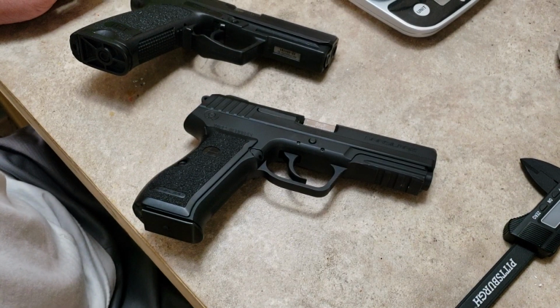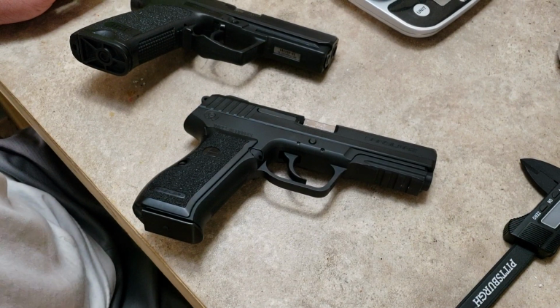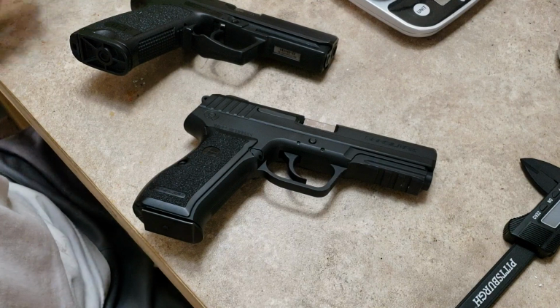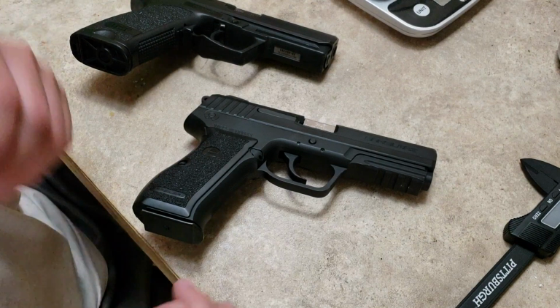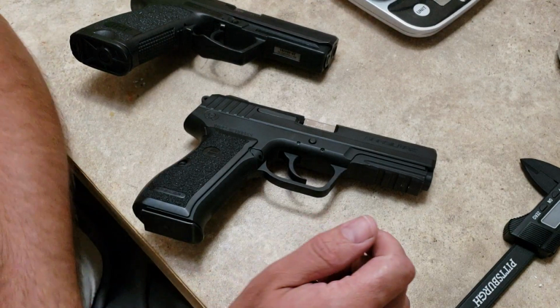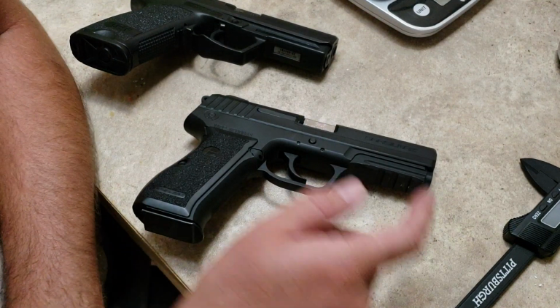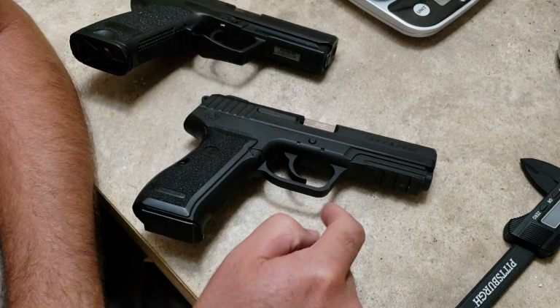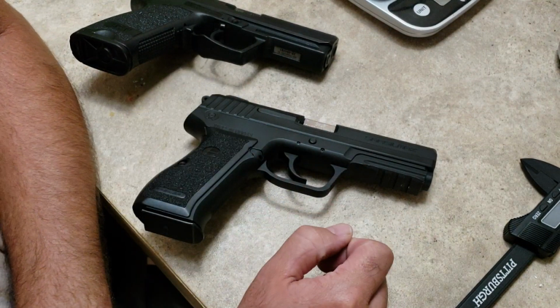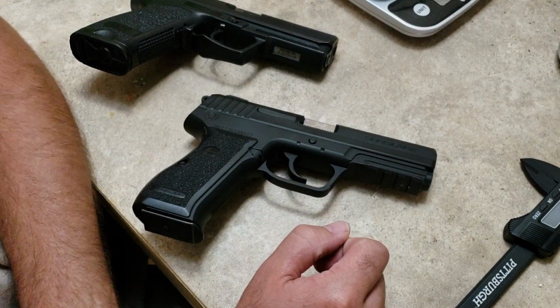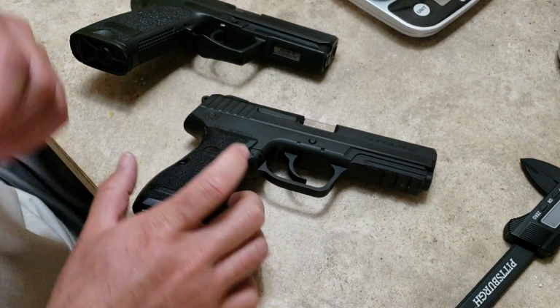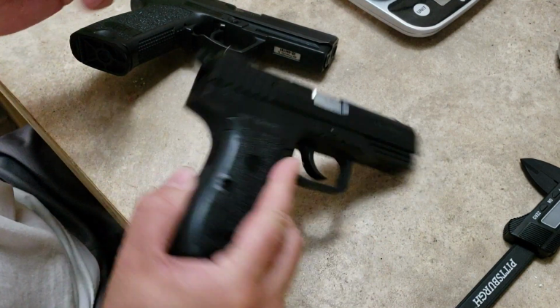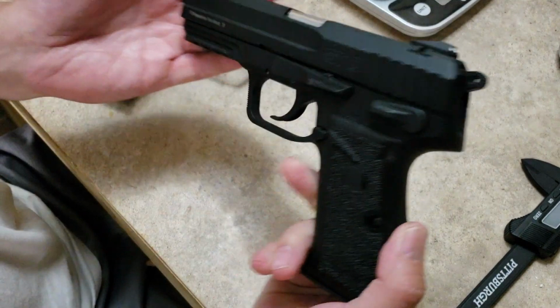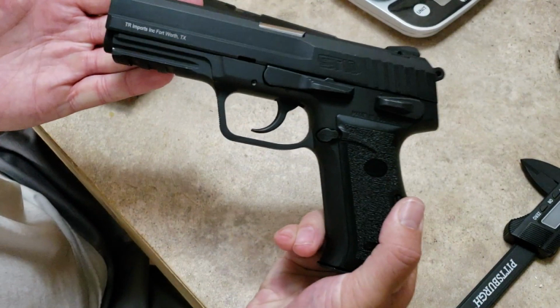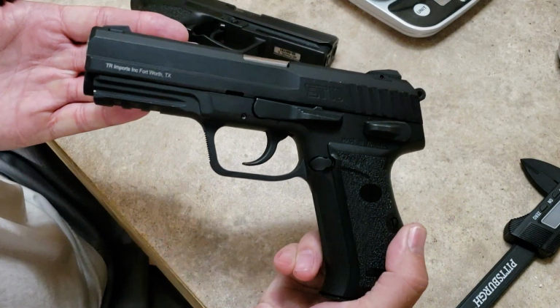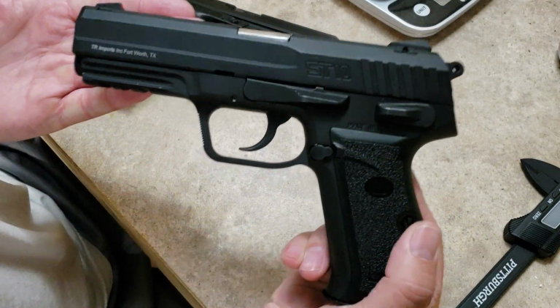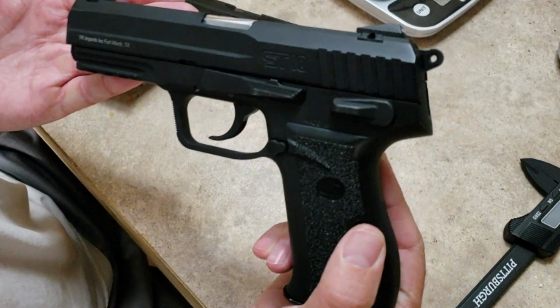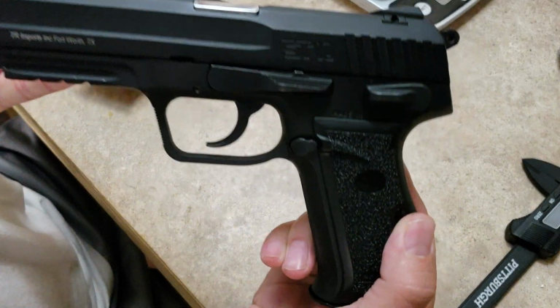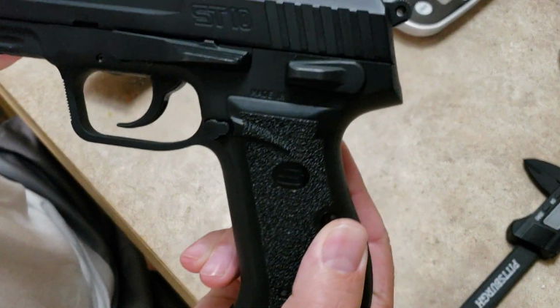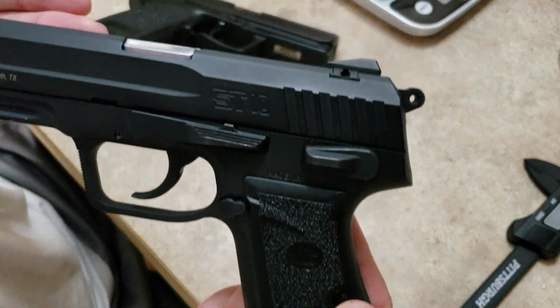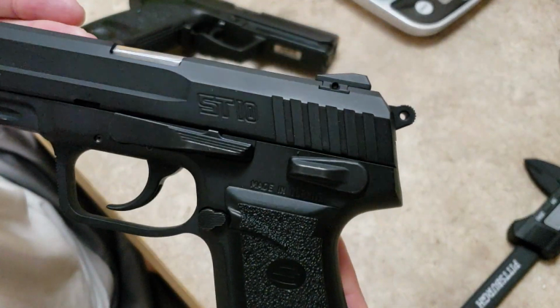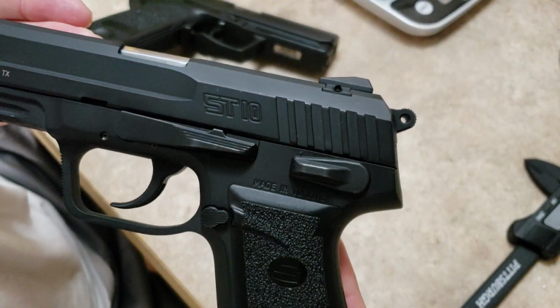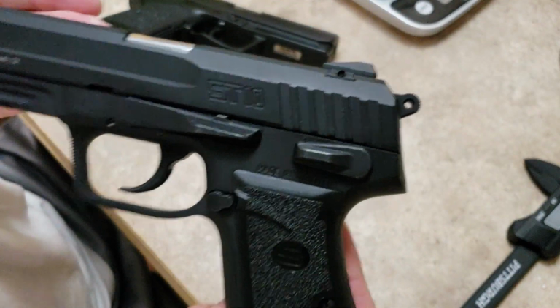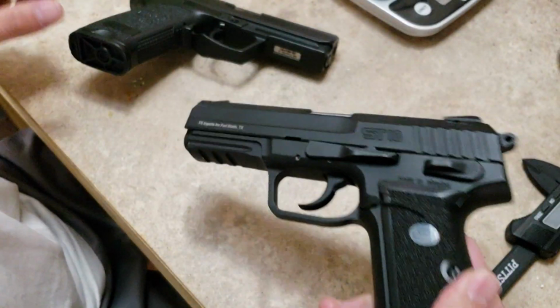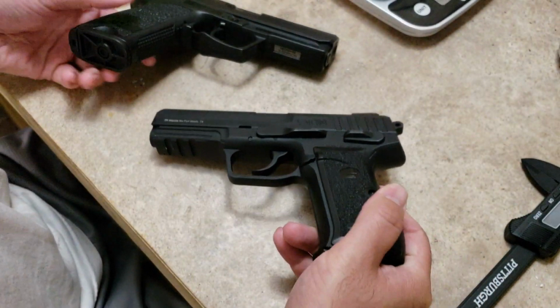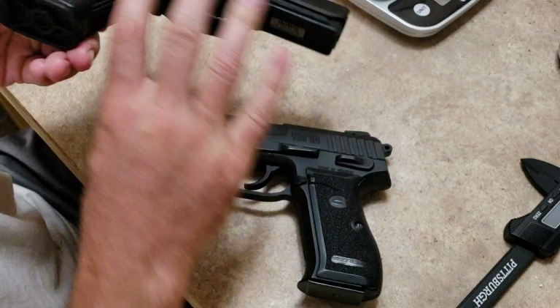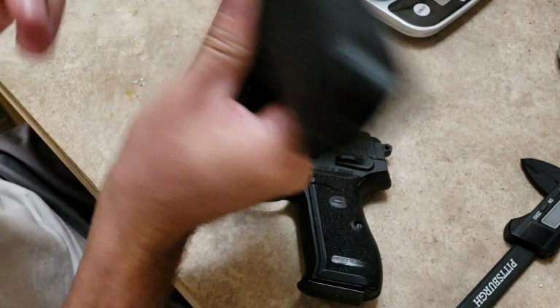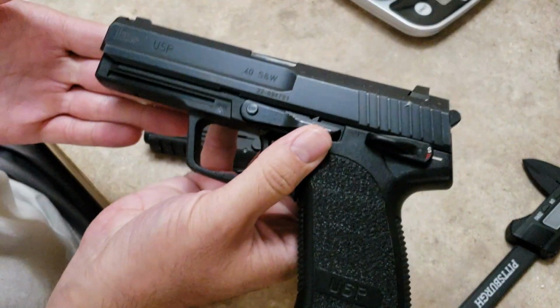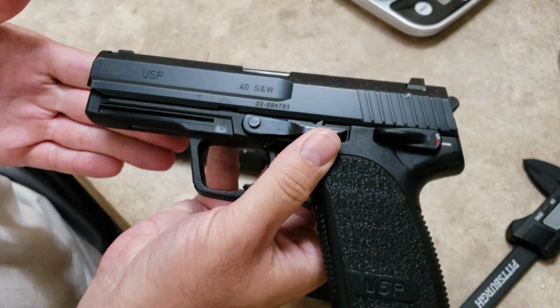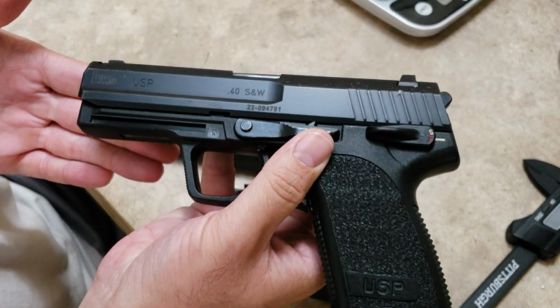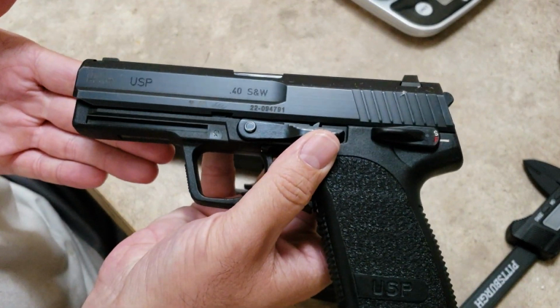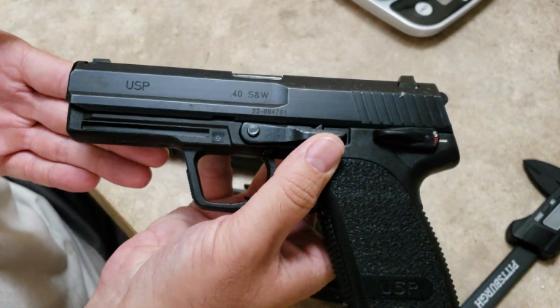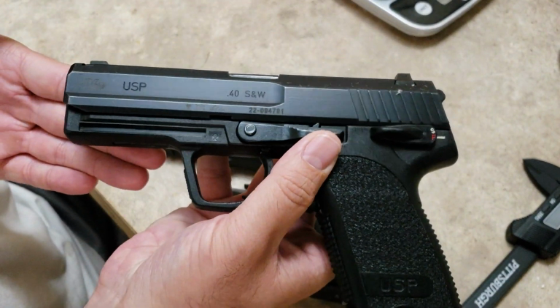Hey guys, I'm here to do a comparison video on what is the SAR ST-10, which is a clone of the HK USP.